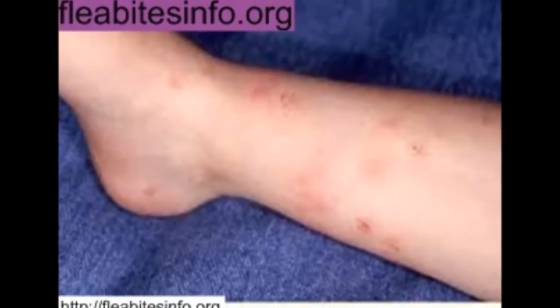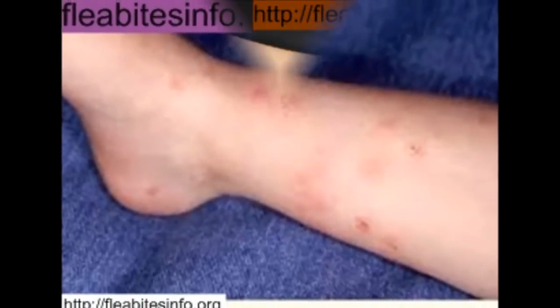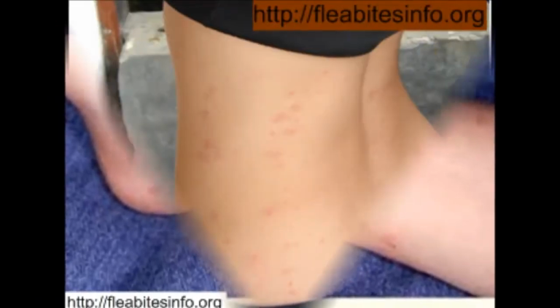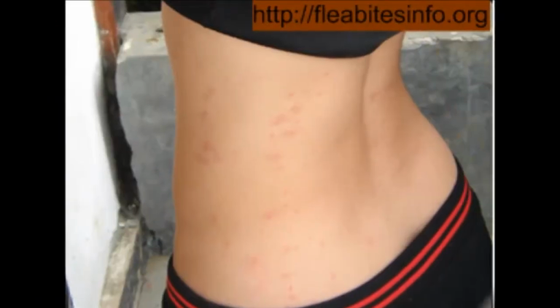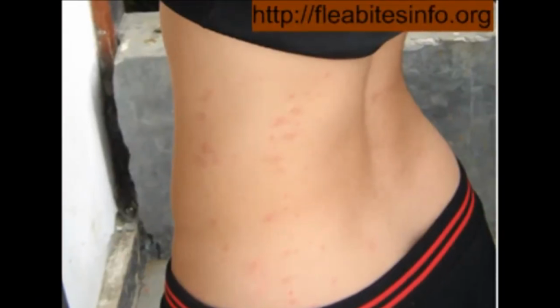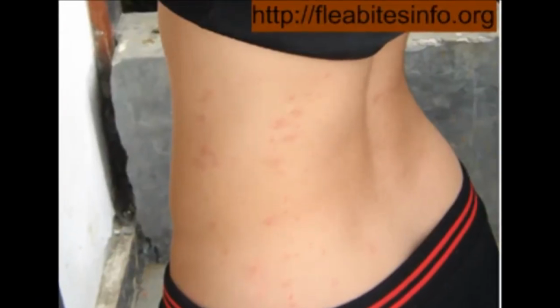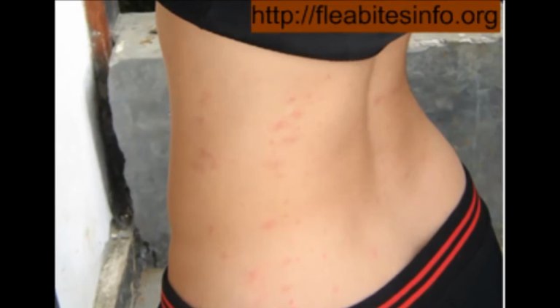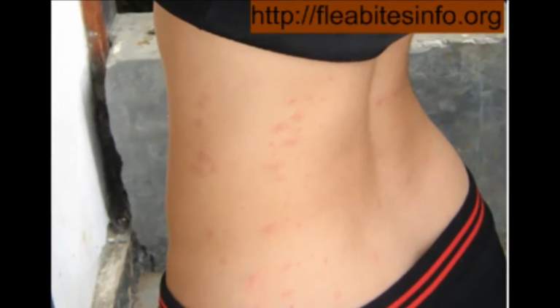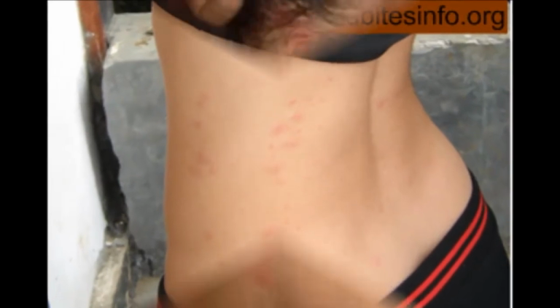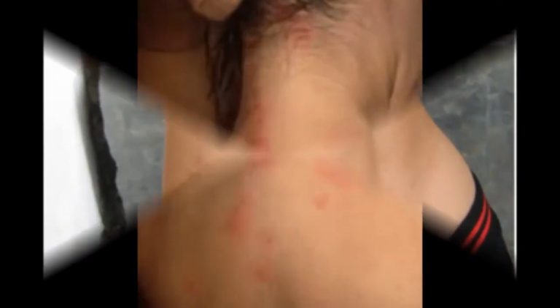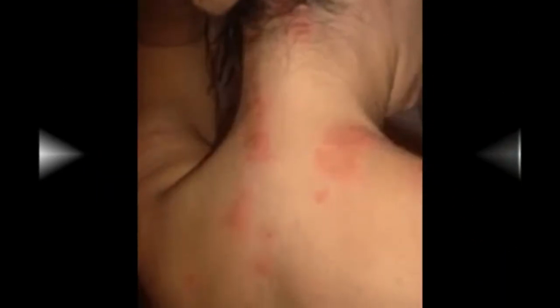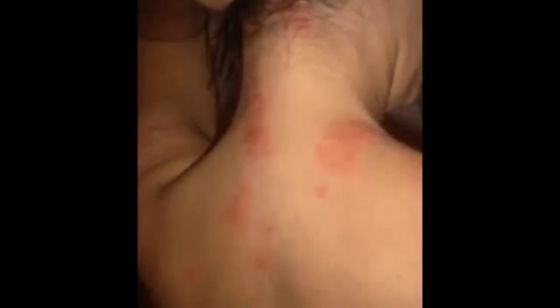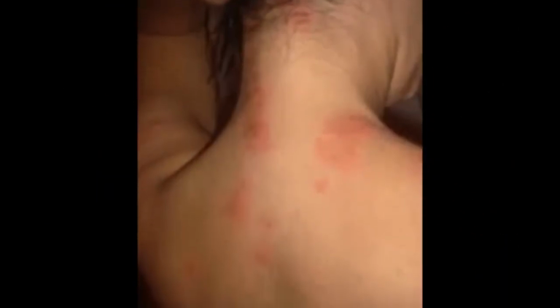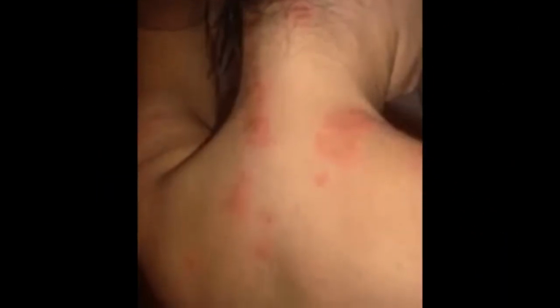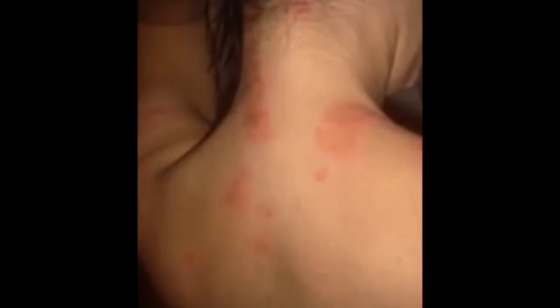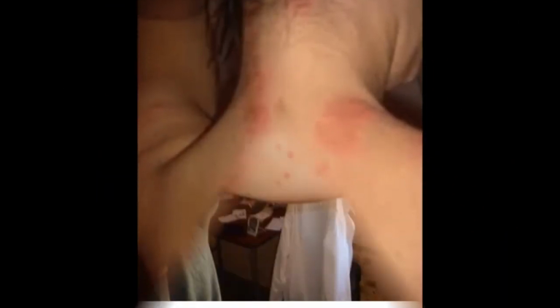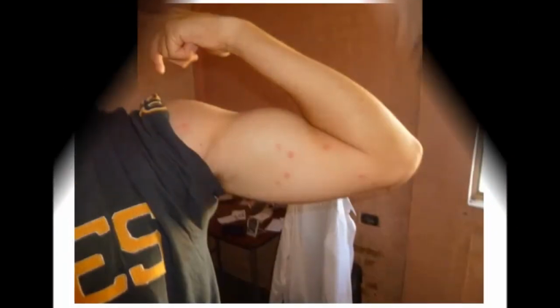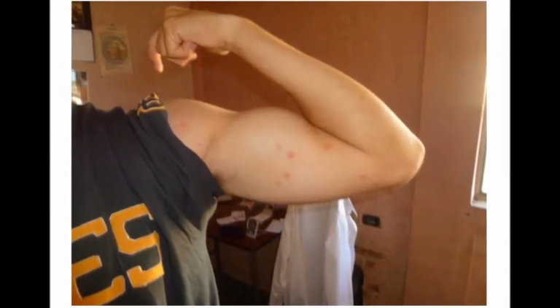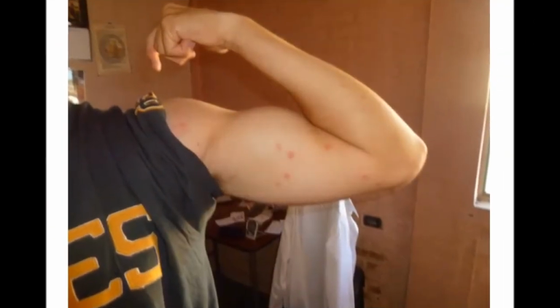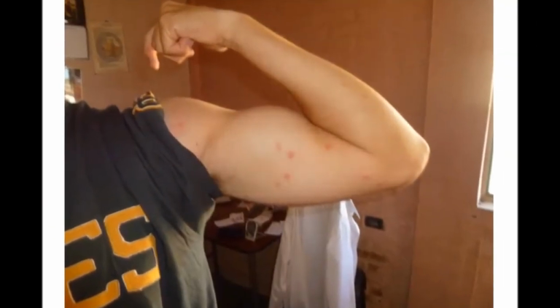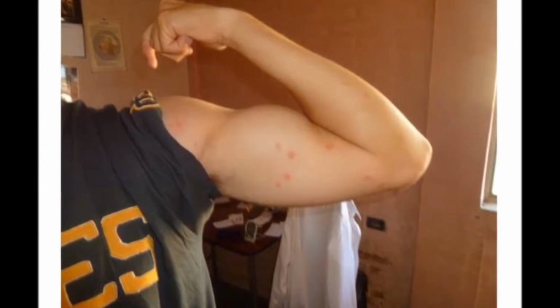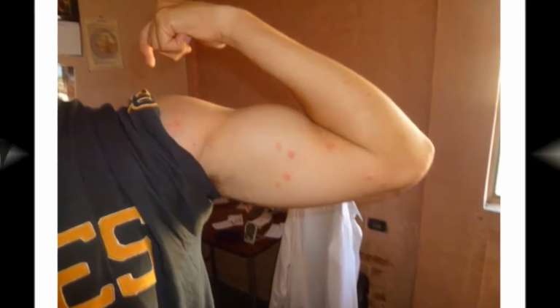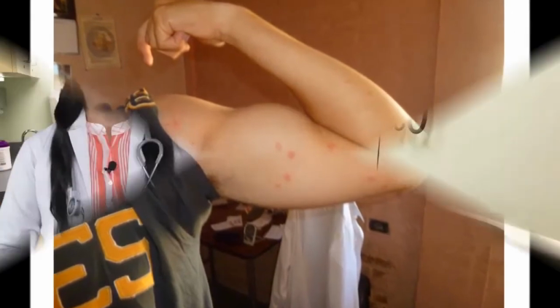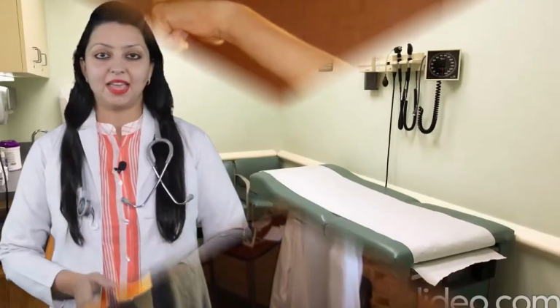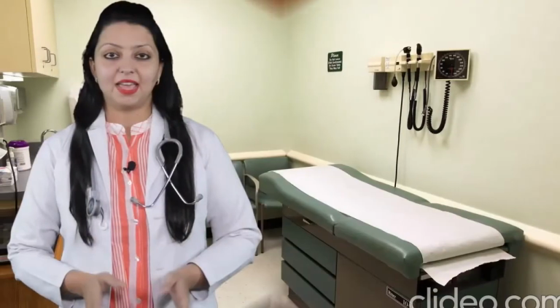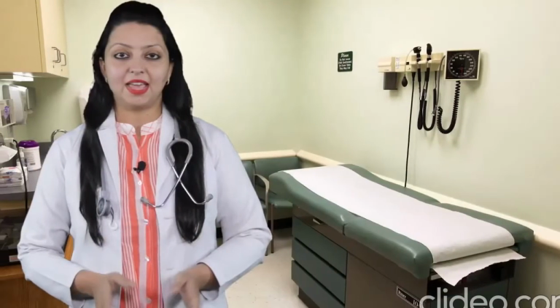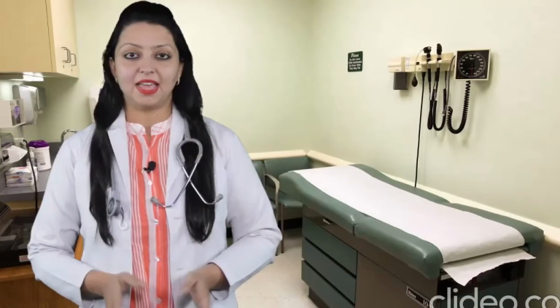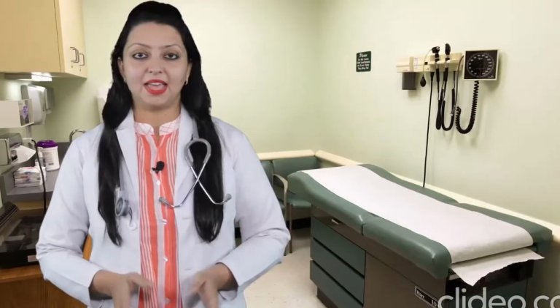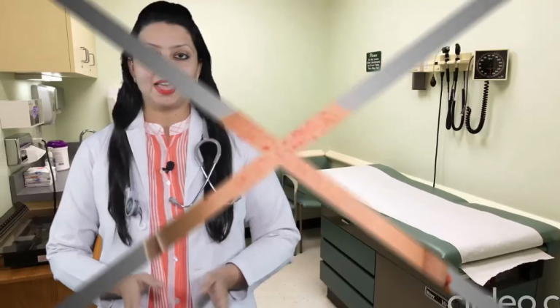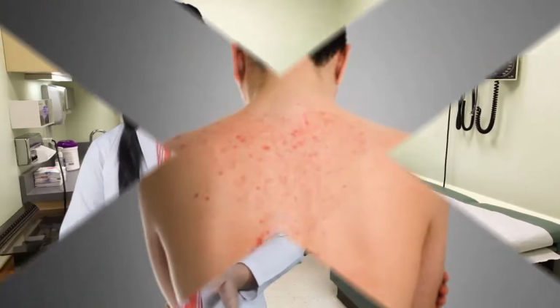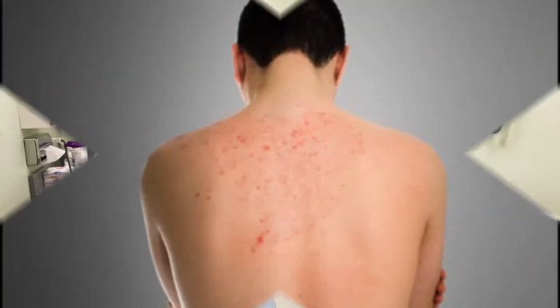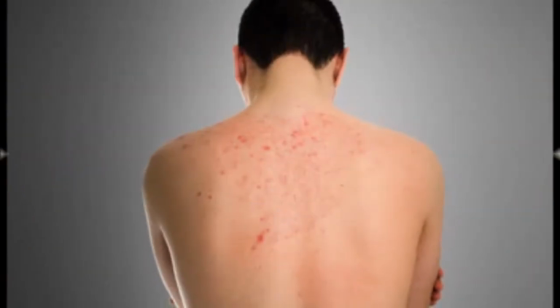Number 4: You may also take antibiotics to help with flea bites. These are the easiest ways to prevent flea bites on humans and pets. You may consult with a dermatologist if you experience anything serious.